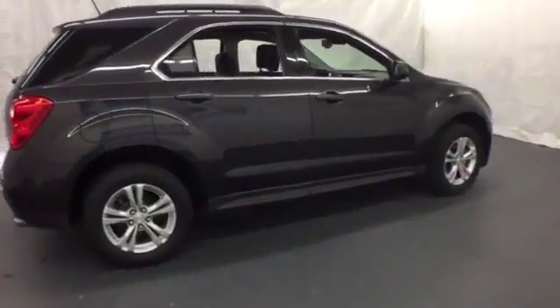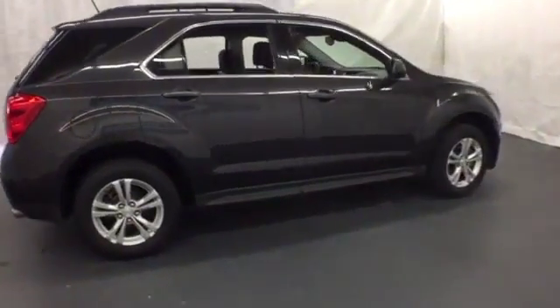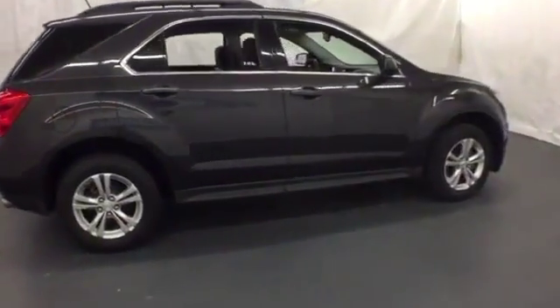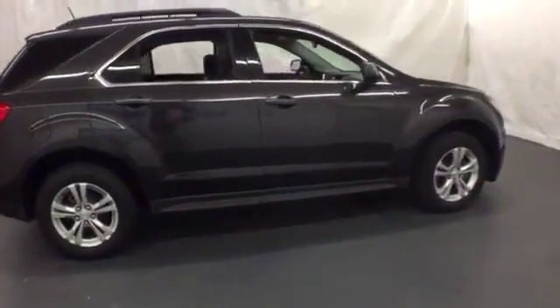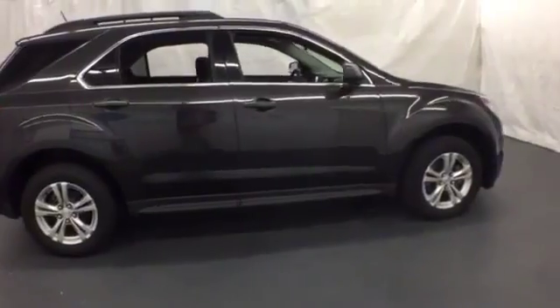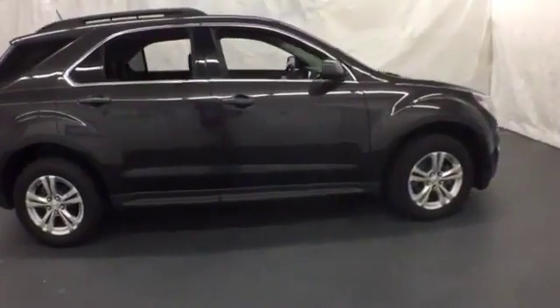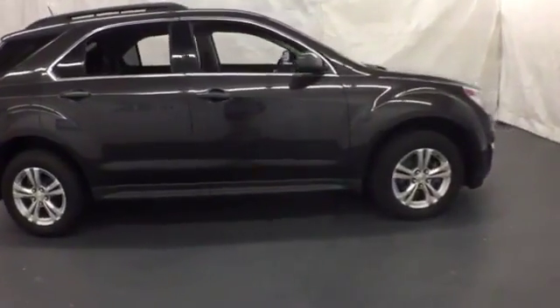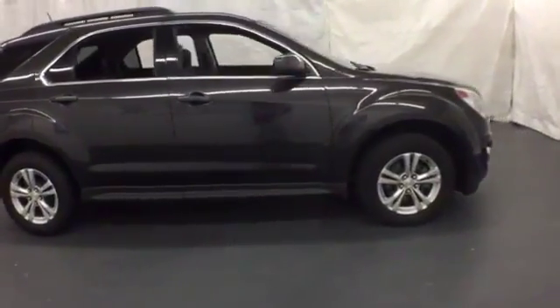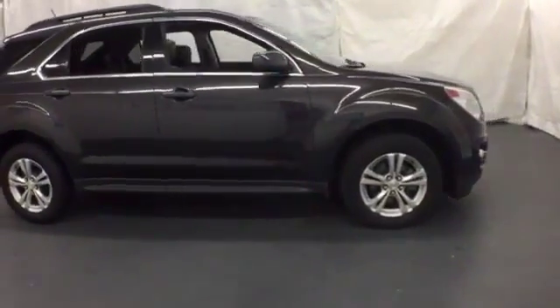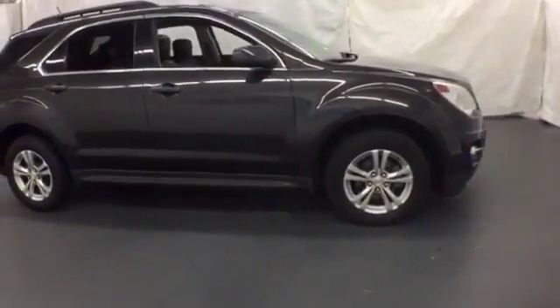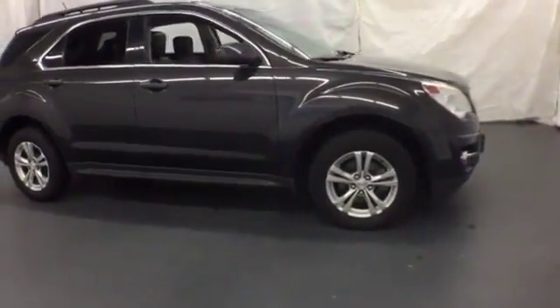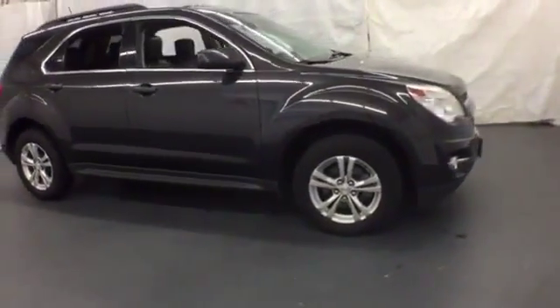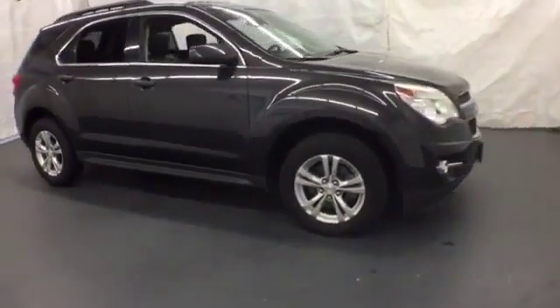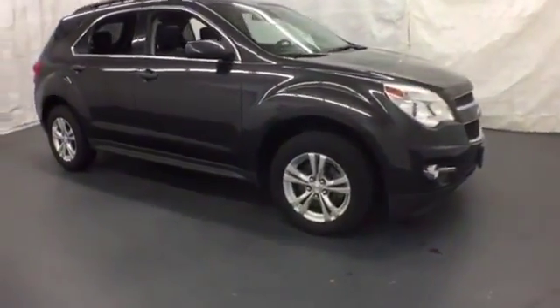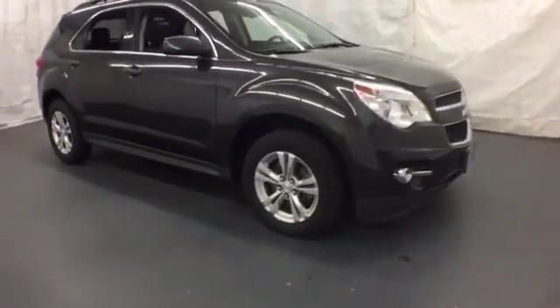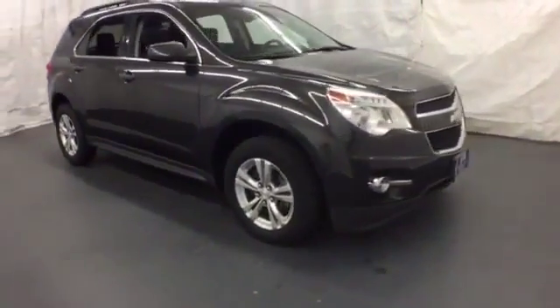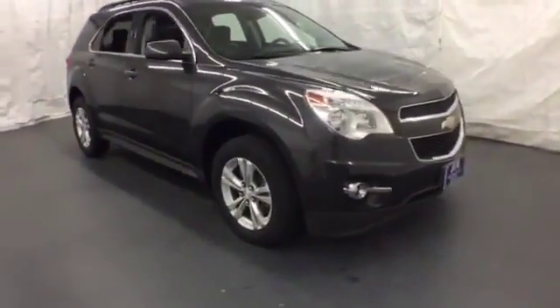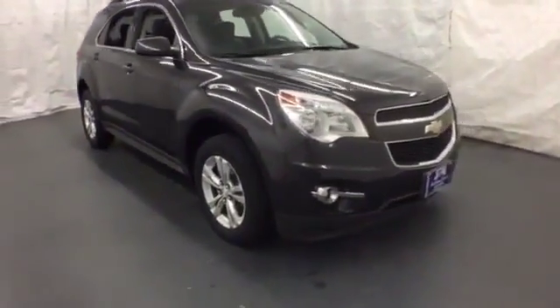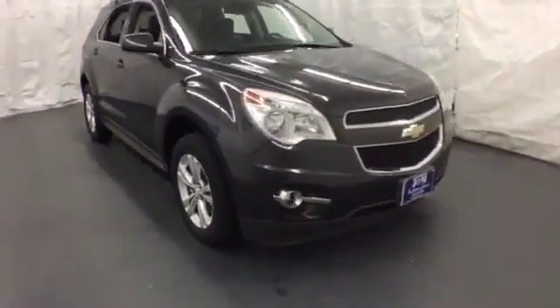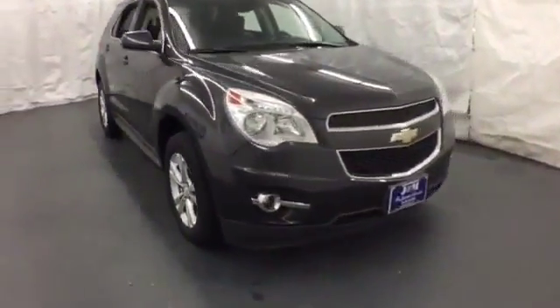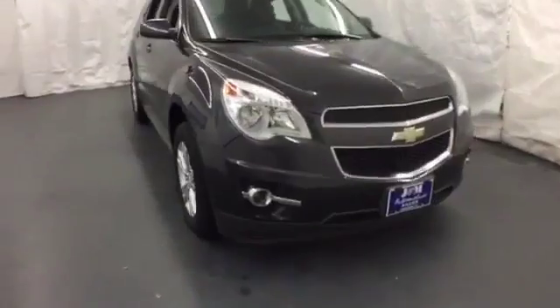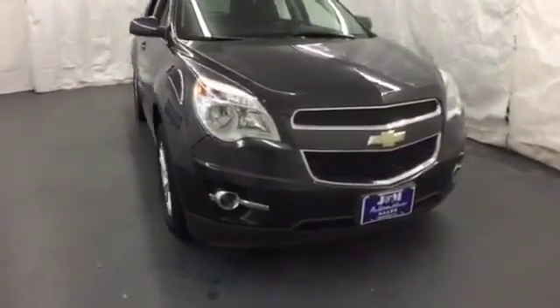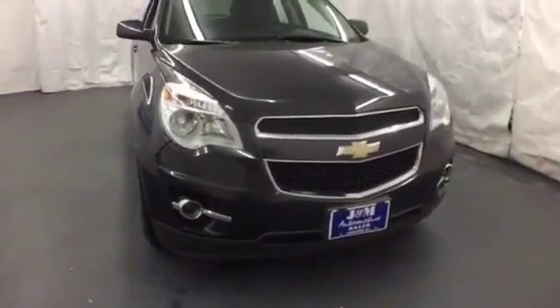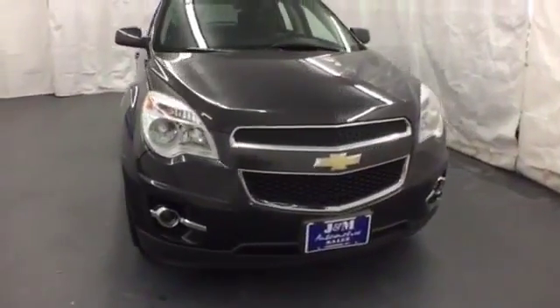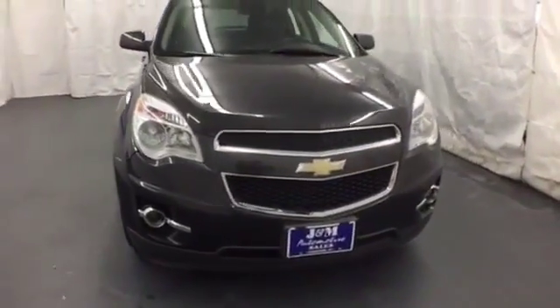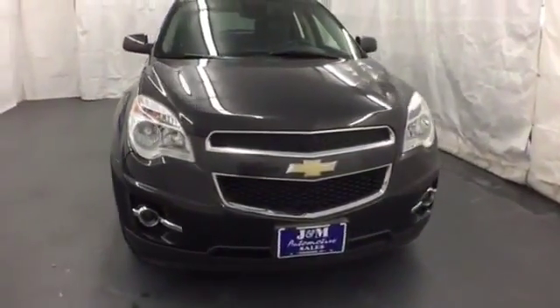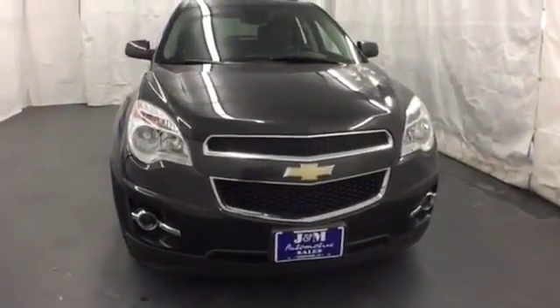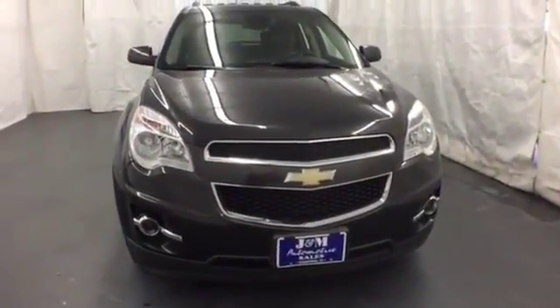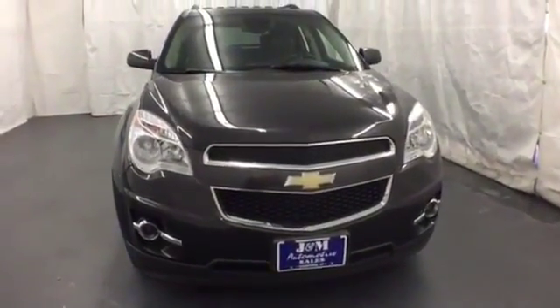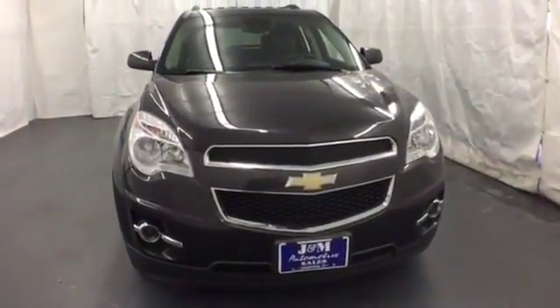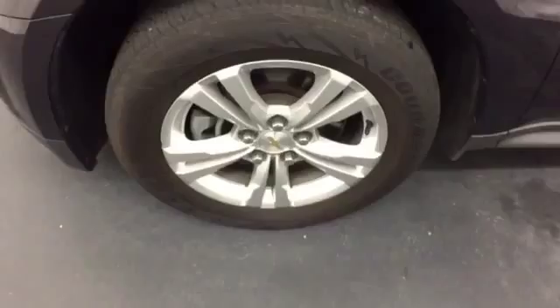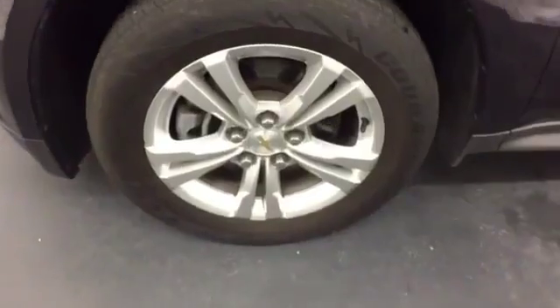Safety isn't optional for your family. This crossover features traction and stability control and multiple airbags. Make this Equinox yours and start planning your next adventure.